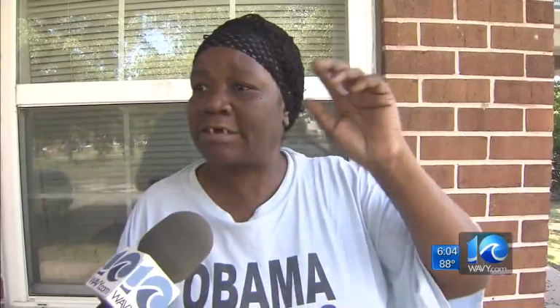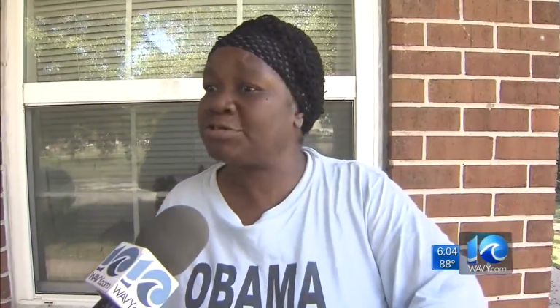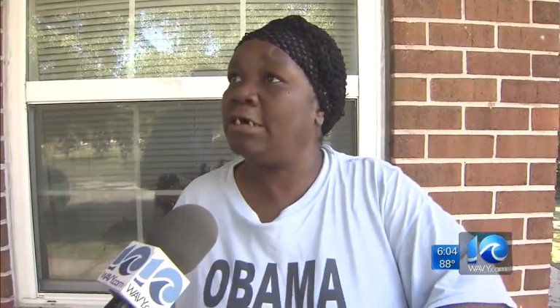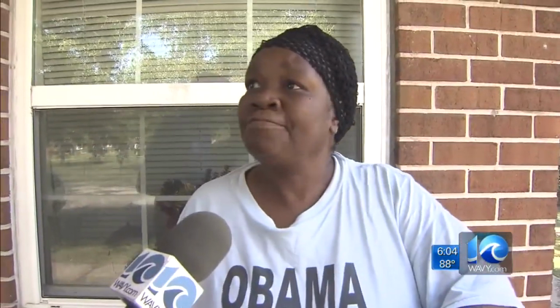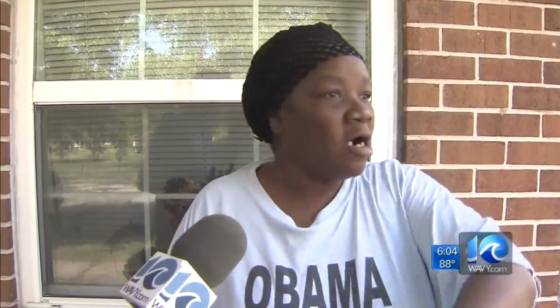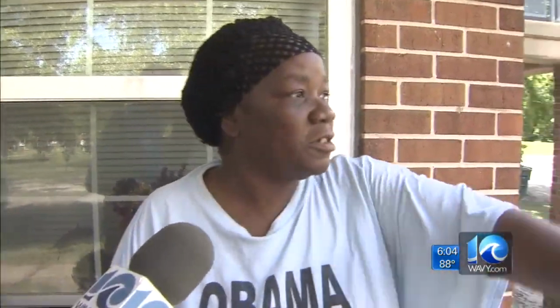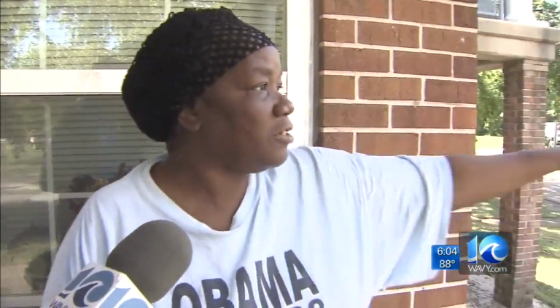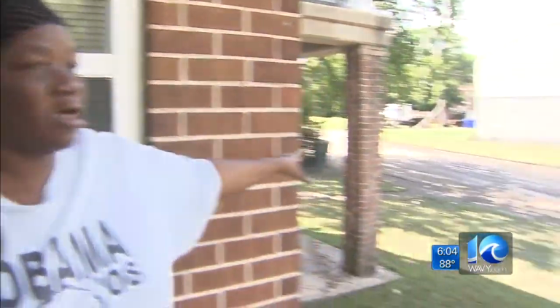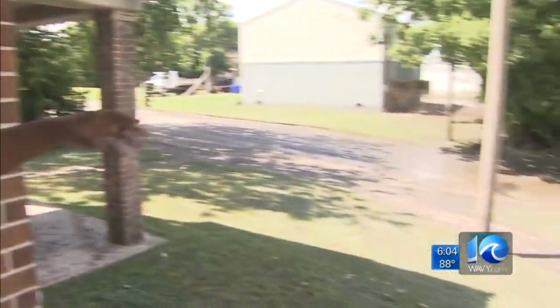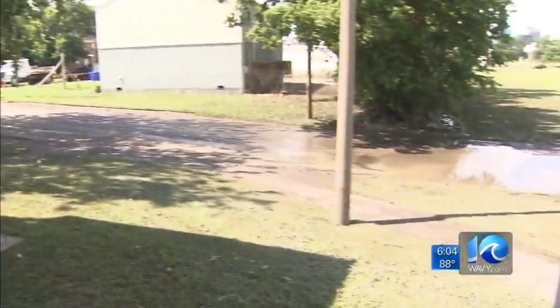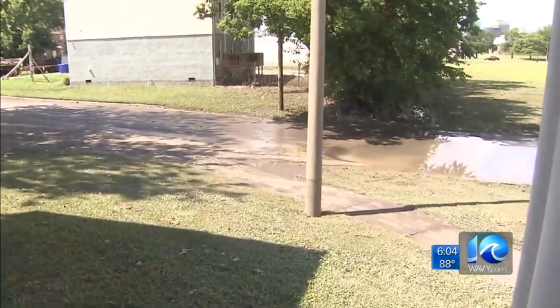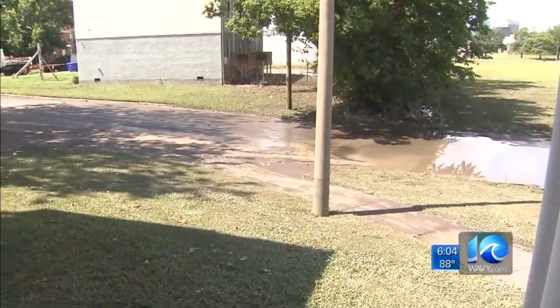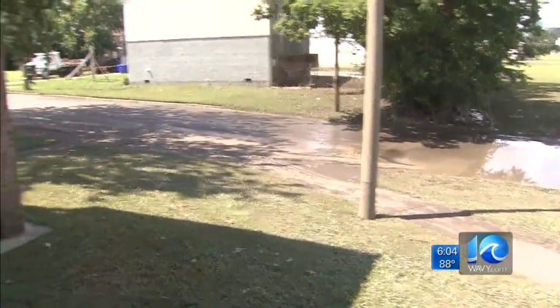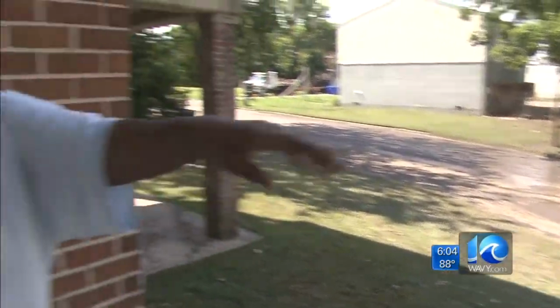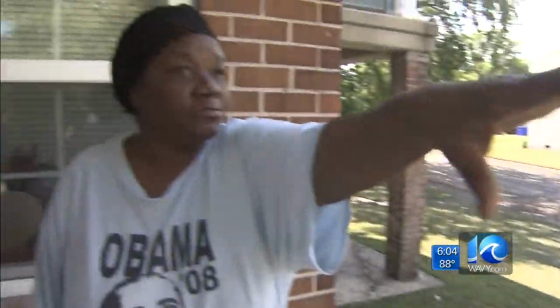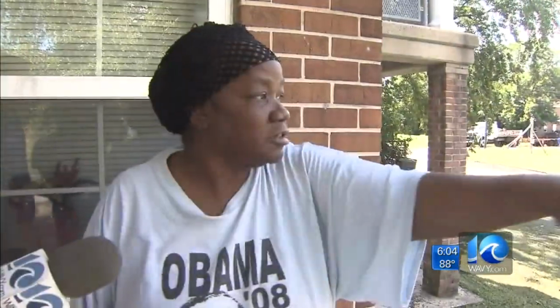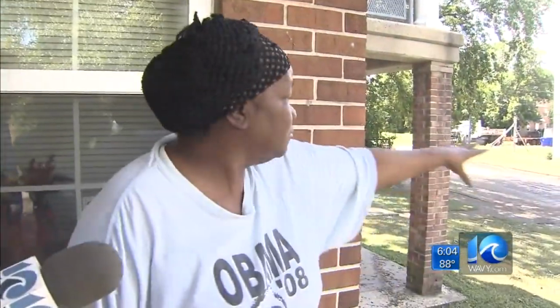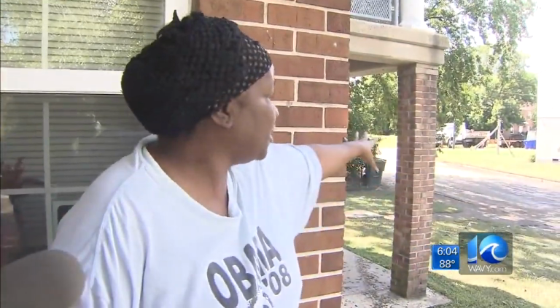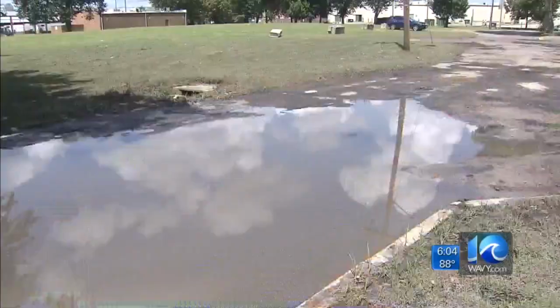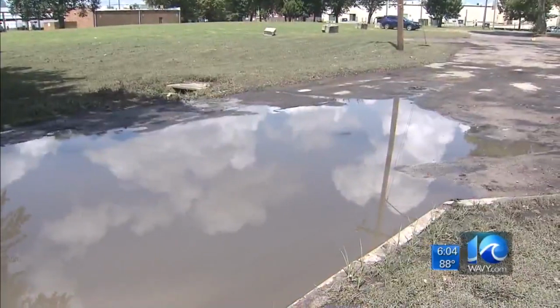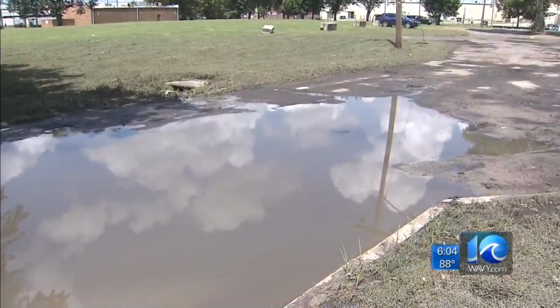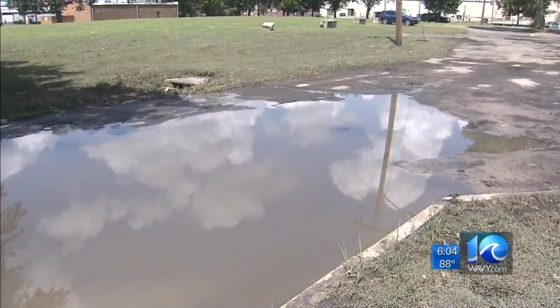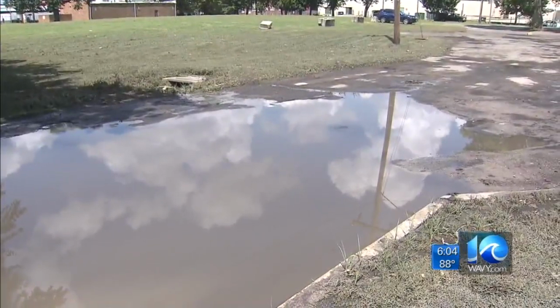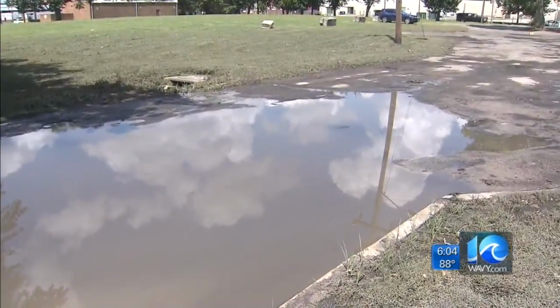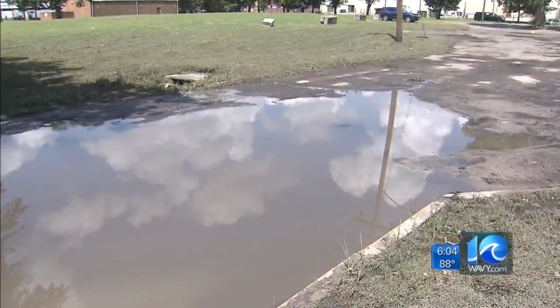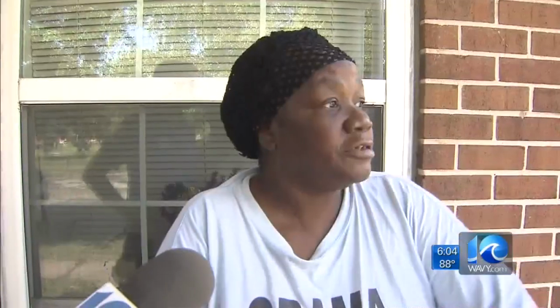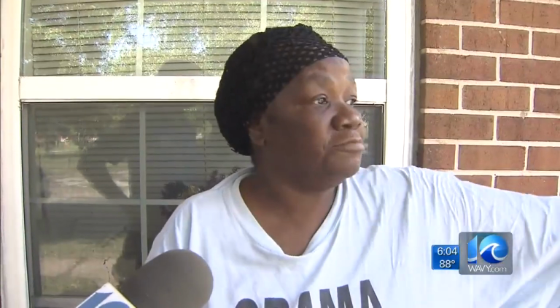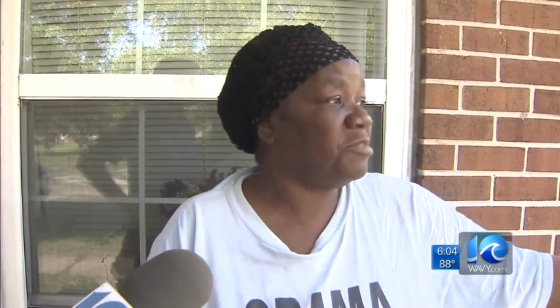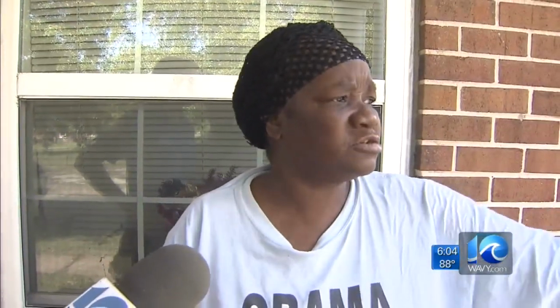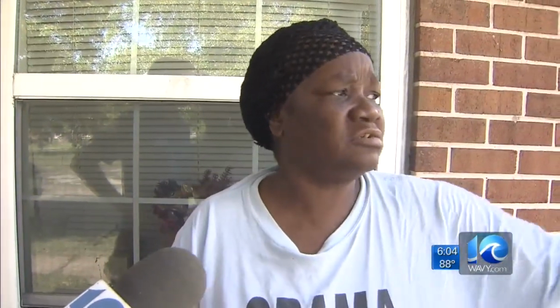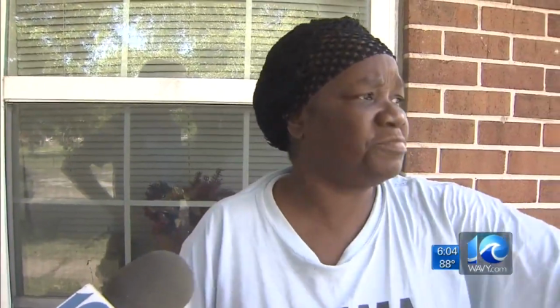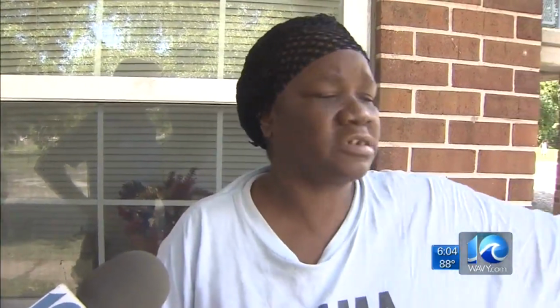So I came outside and all this flood was out here — all of it — all from down that way, all the way up to there, then it goes up to back there. The water's receded, but I want to see the city clean. They see a mess, and this stuff is stinking.